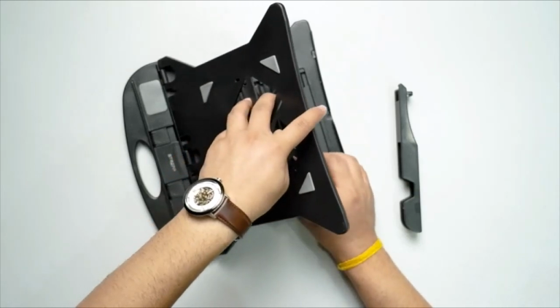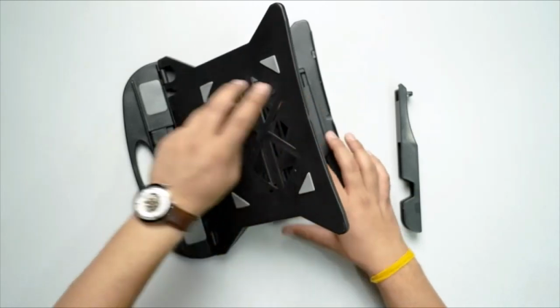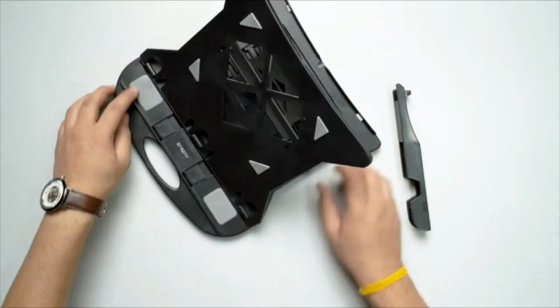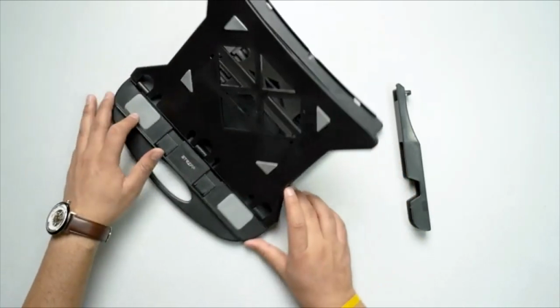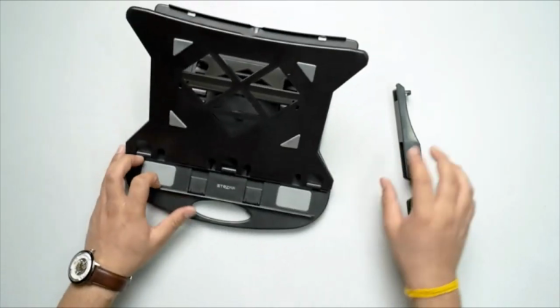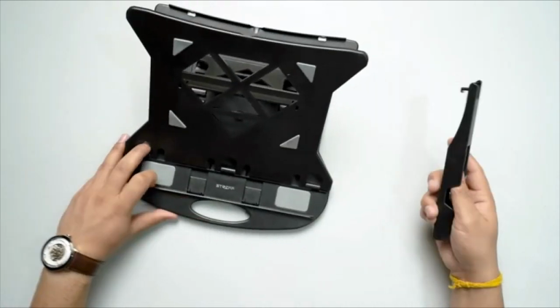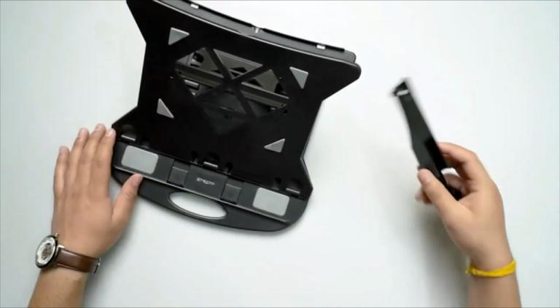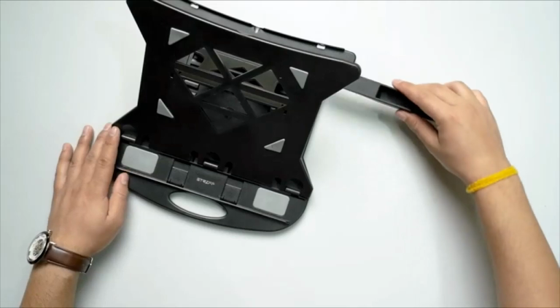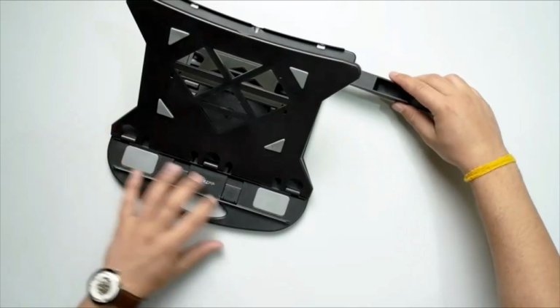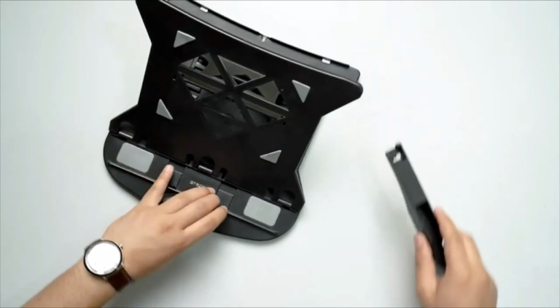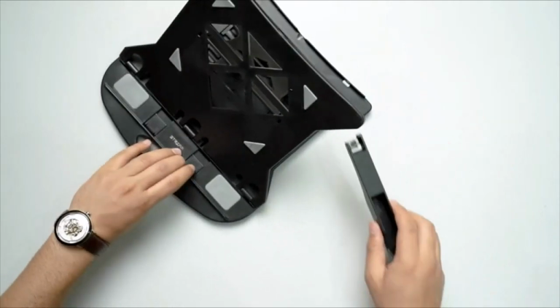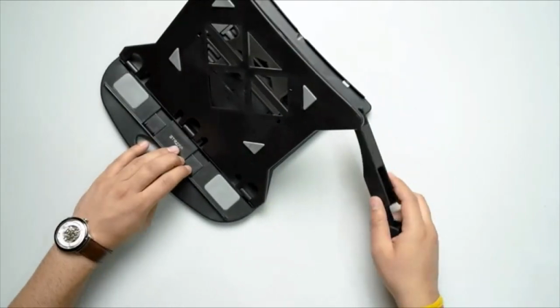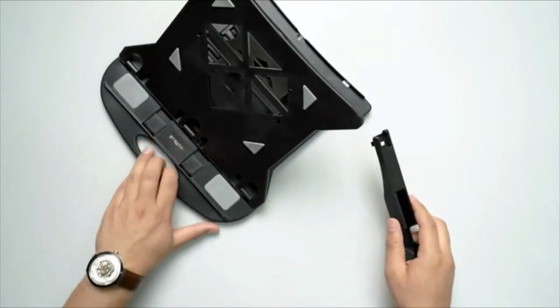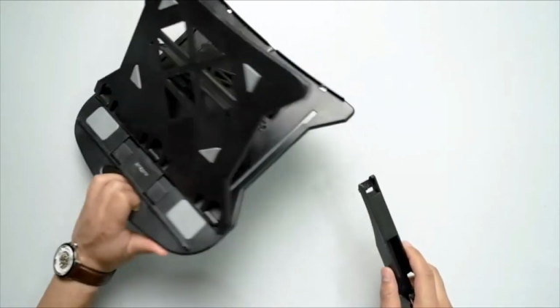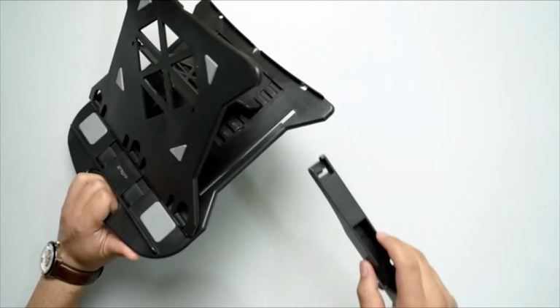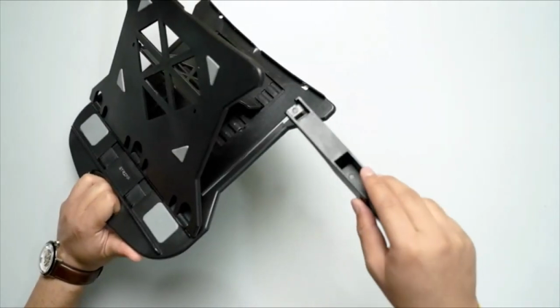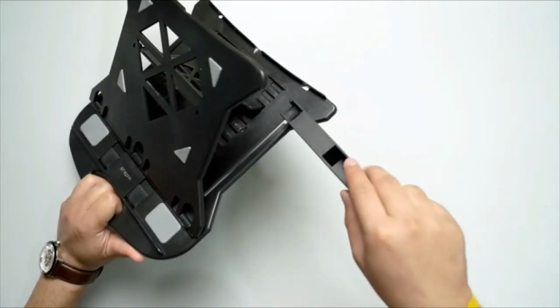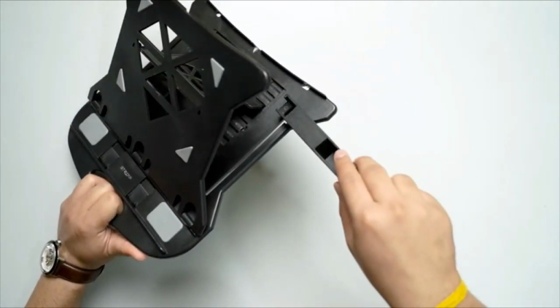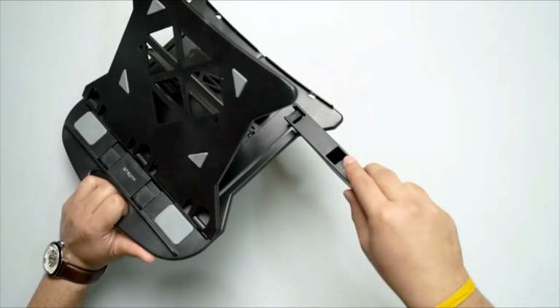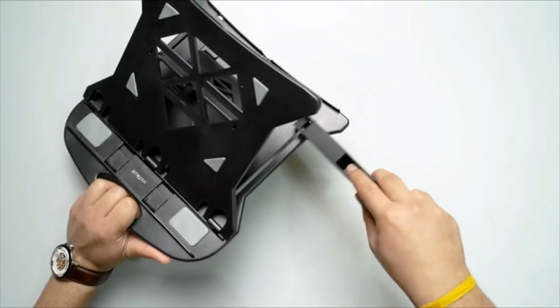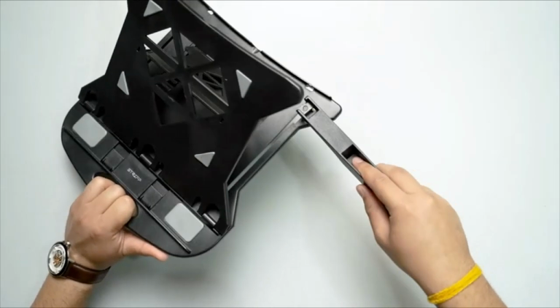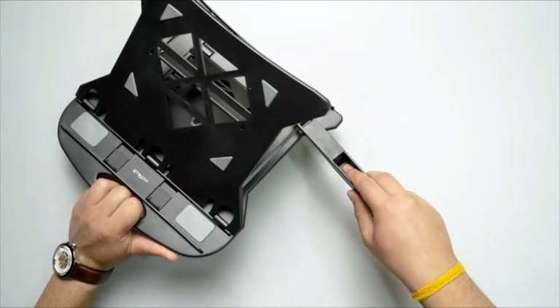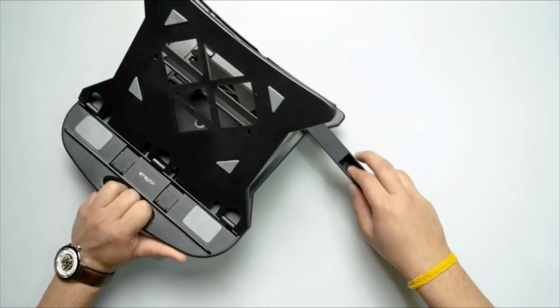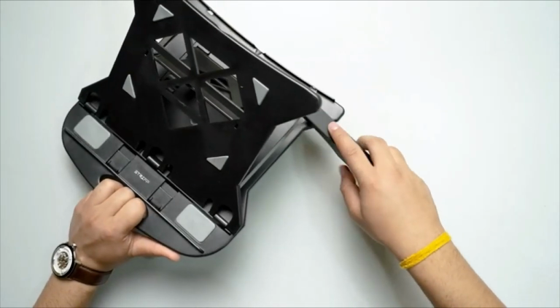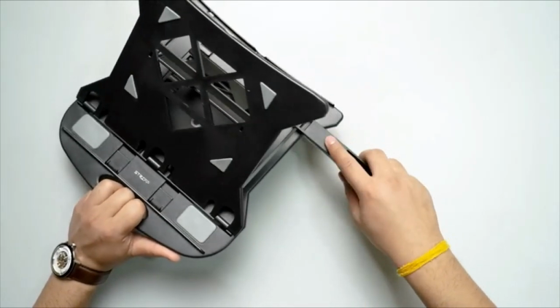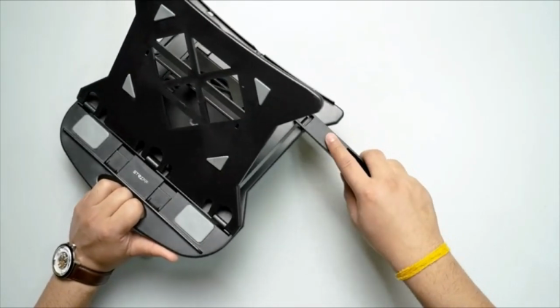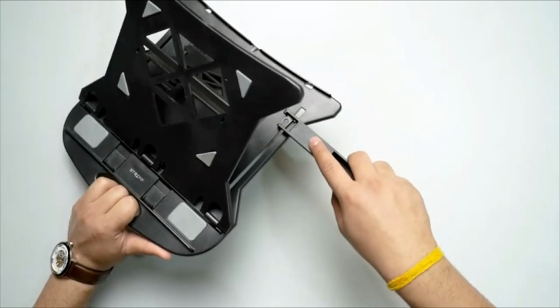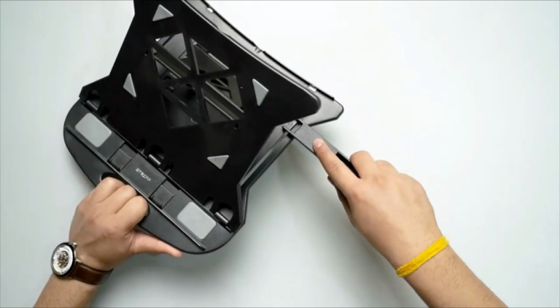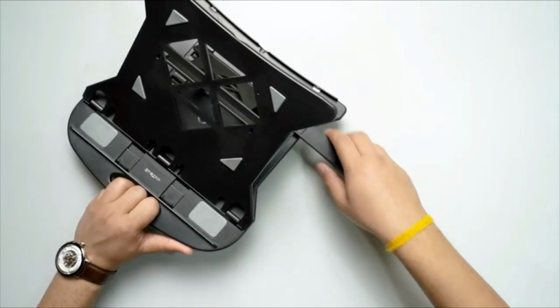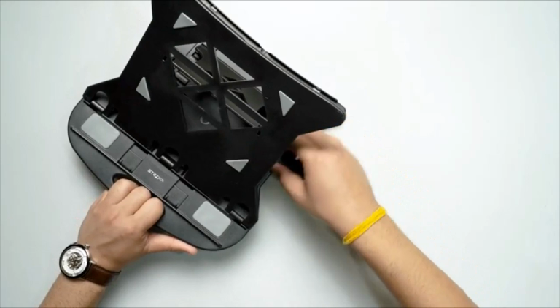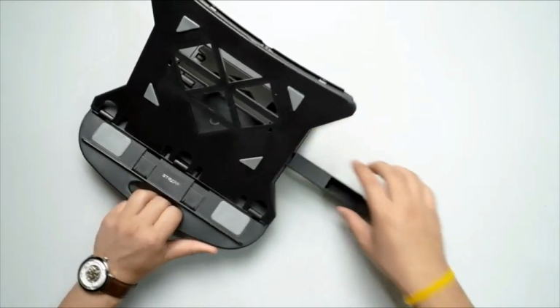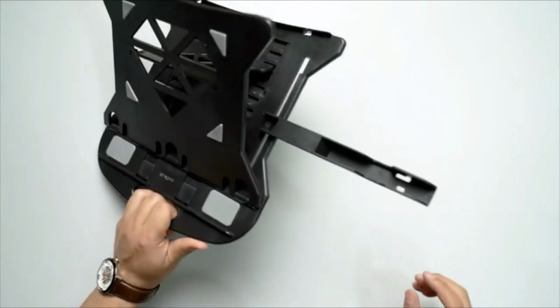You just put it right over here, and you can connect it — you just have to attach it at this hole. It goes in like this, and there you go.